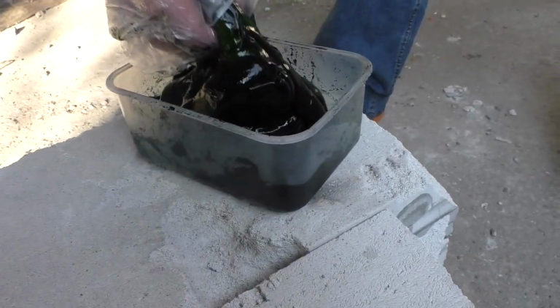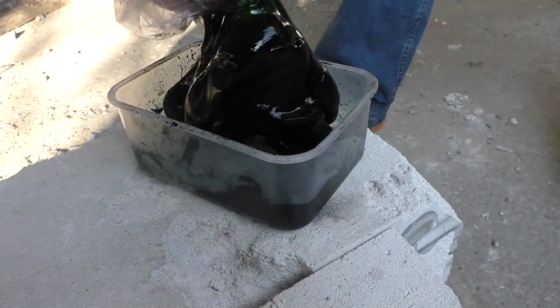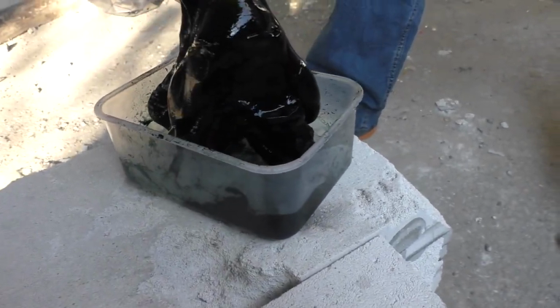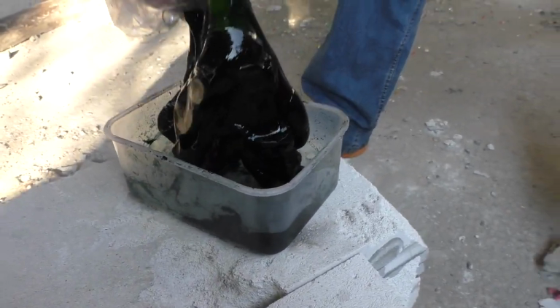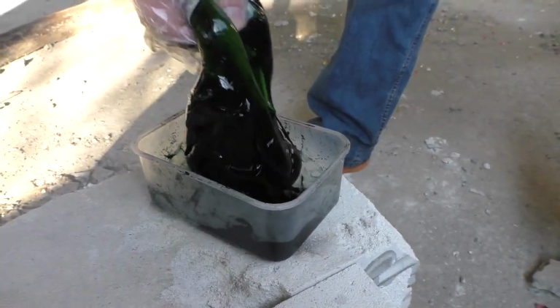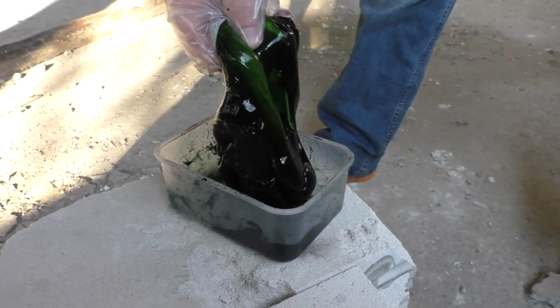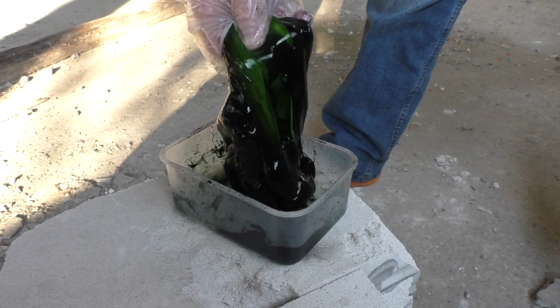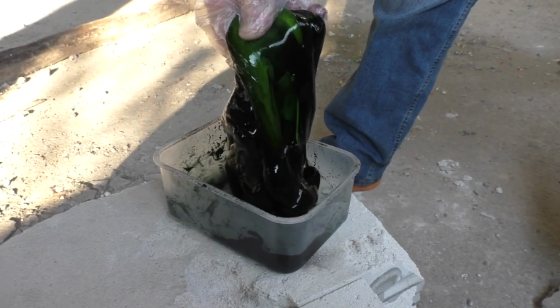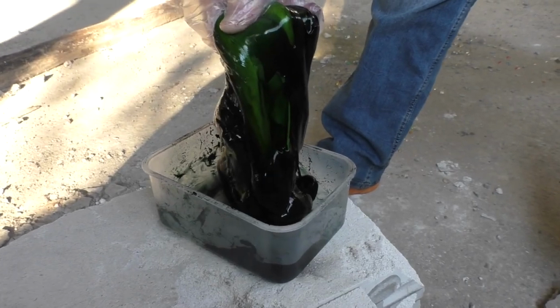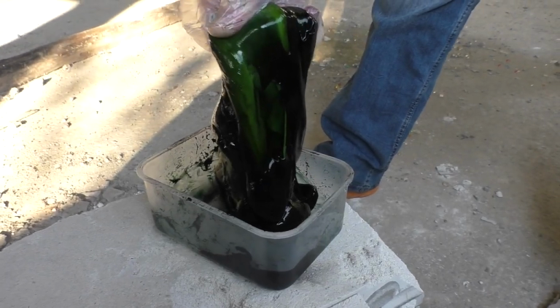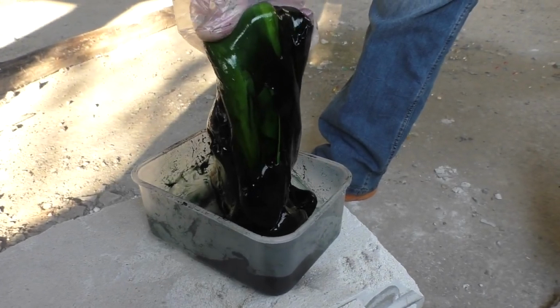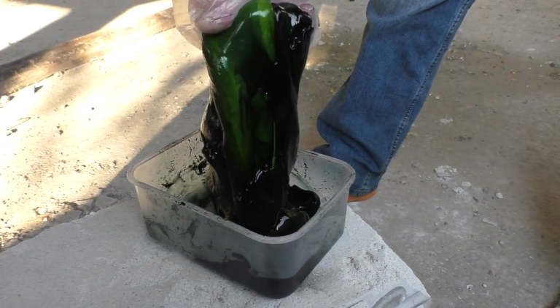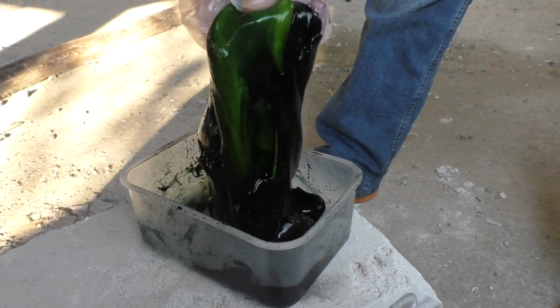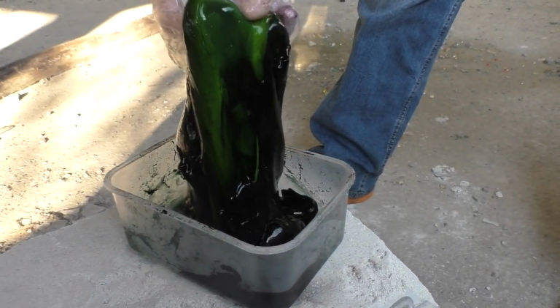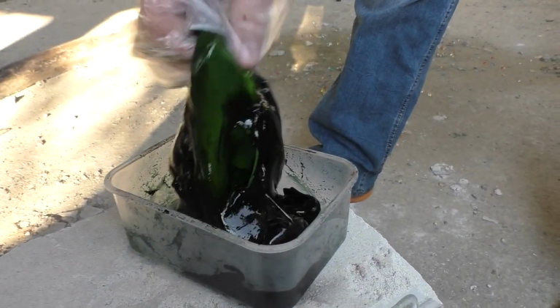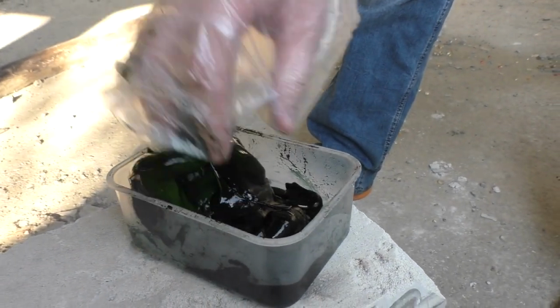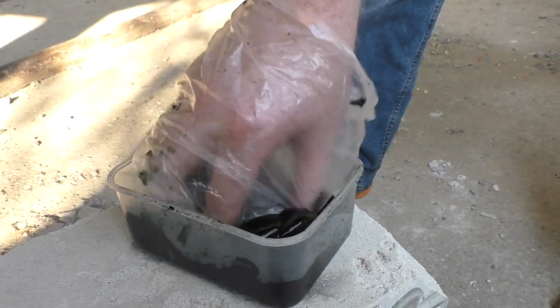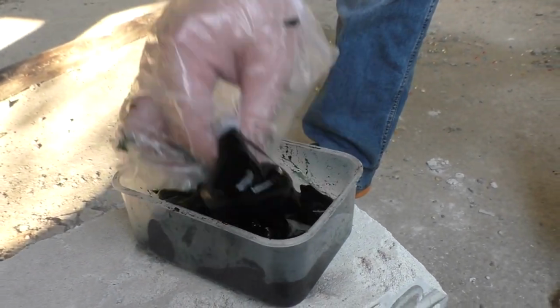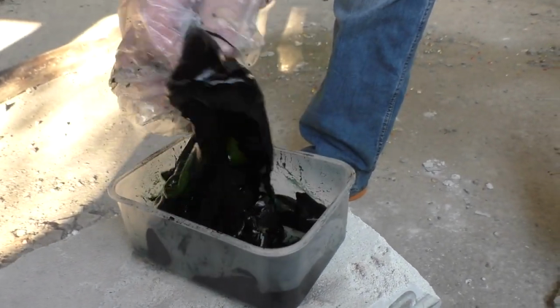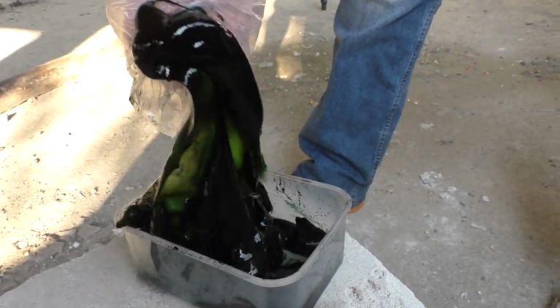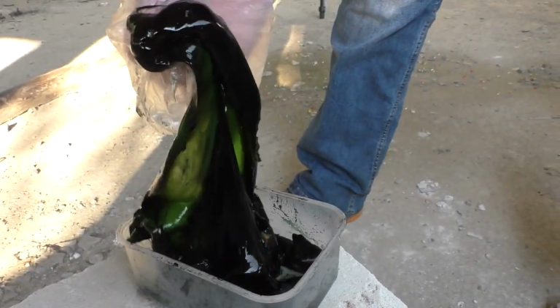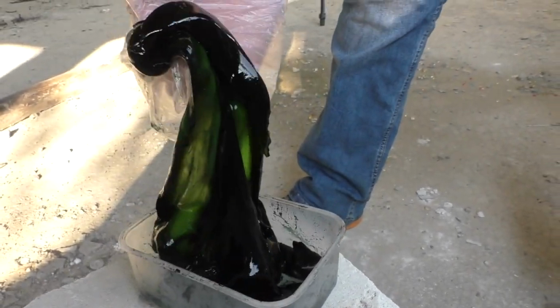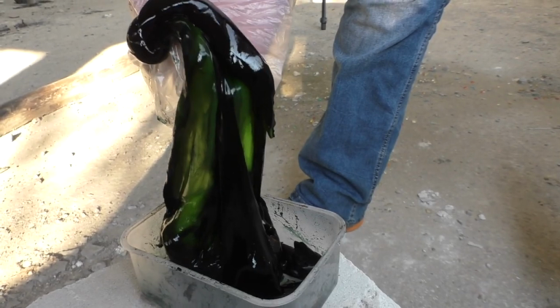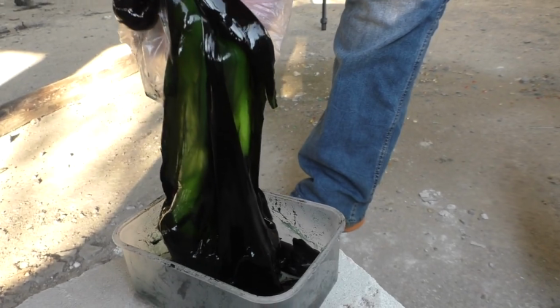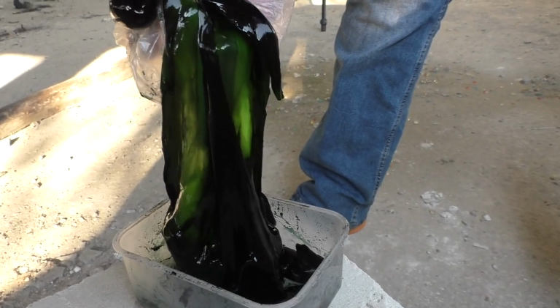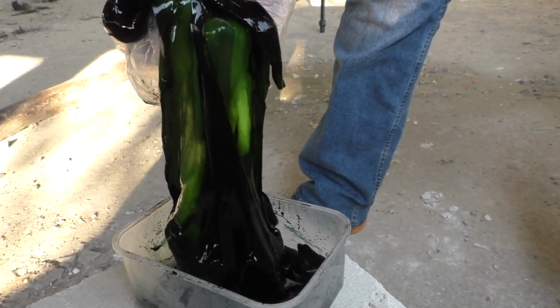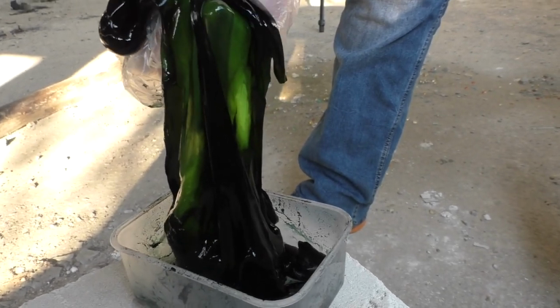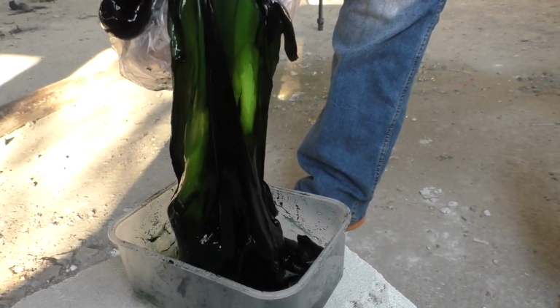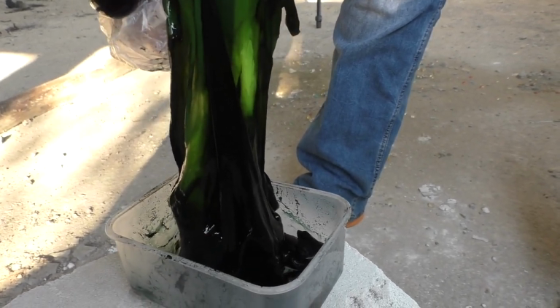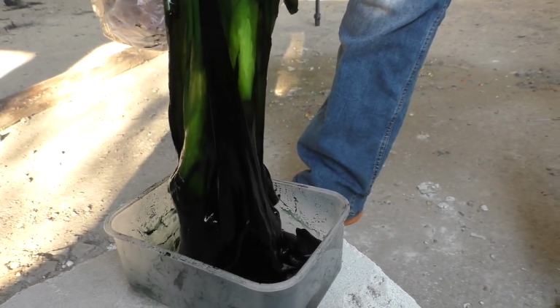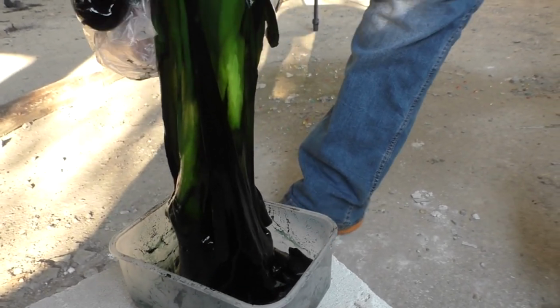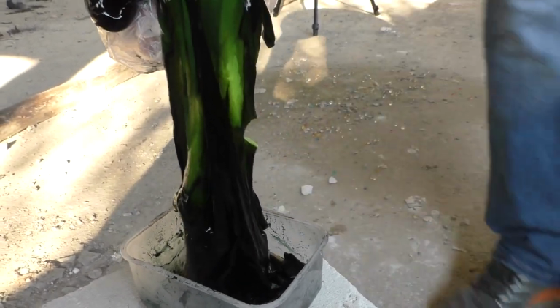Holy — just check what we've got. That looks like some creepy stuff from an alien movie. I definitely will prank my friends with this.